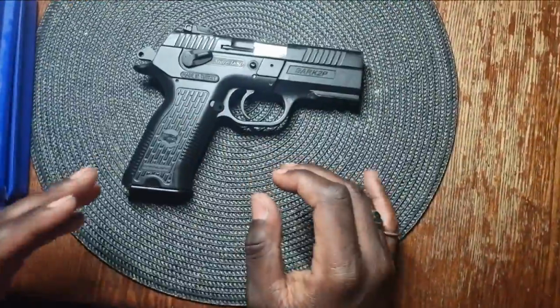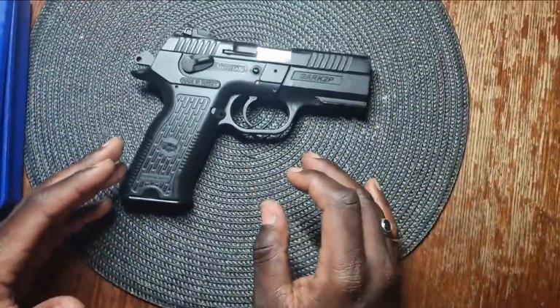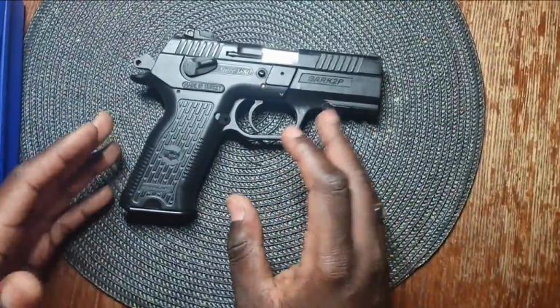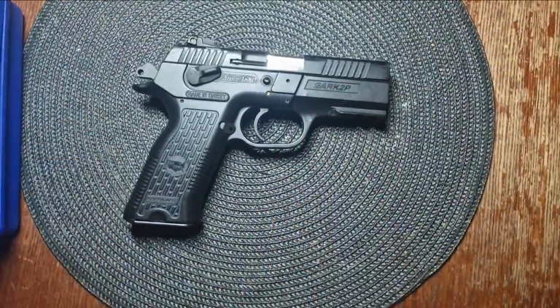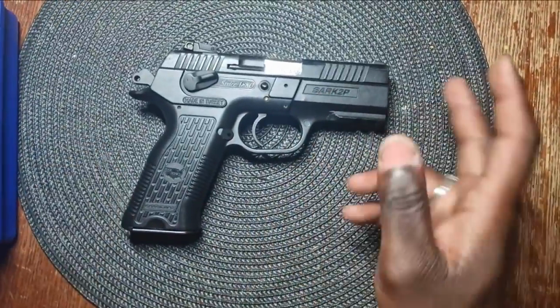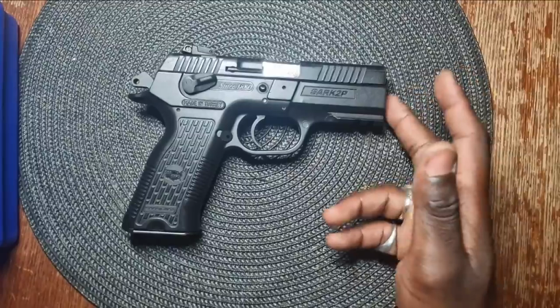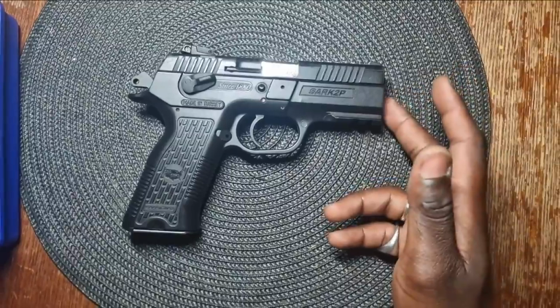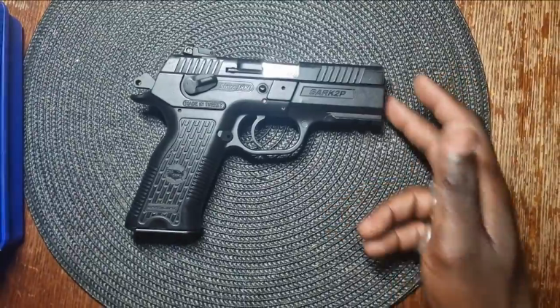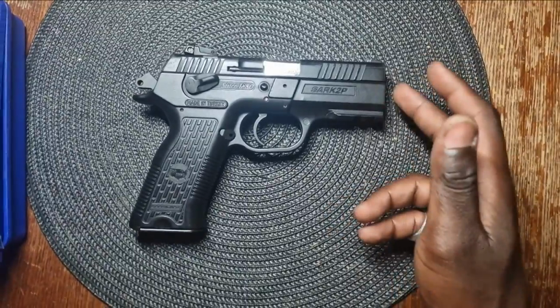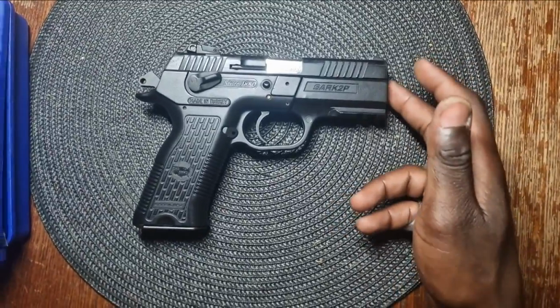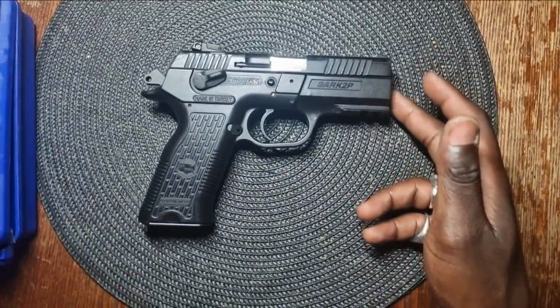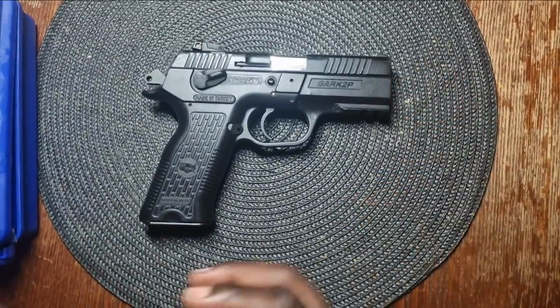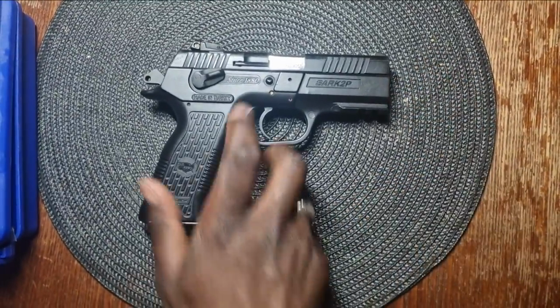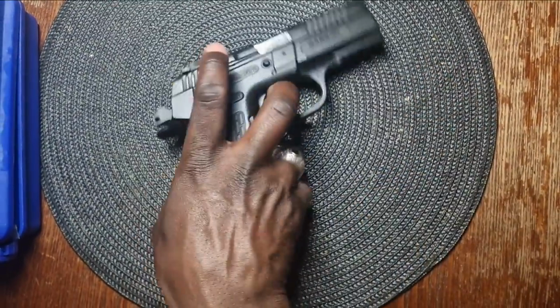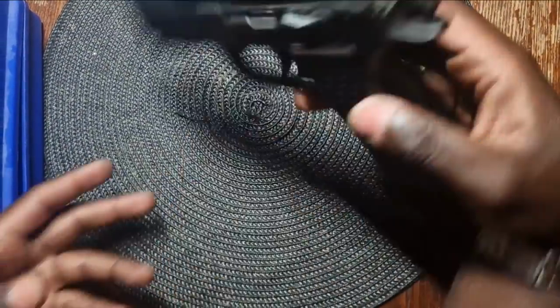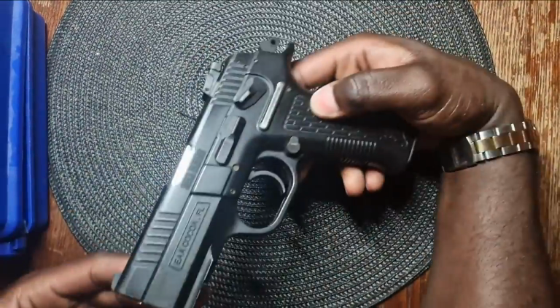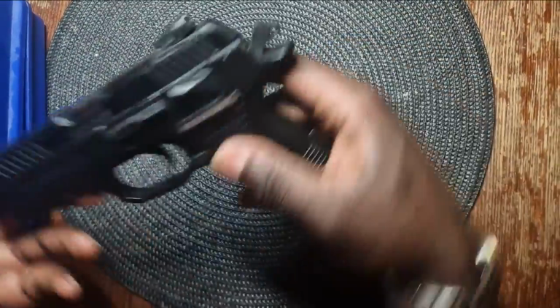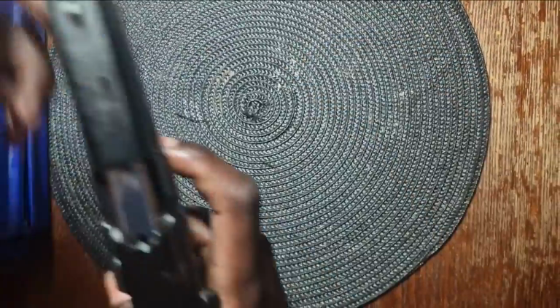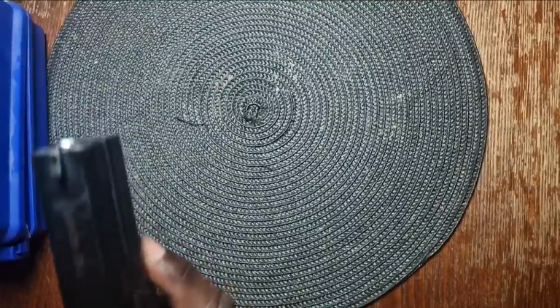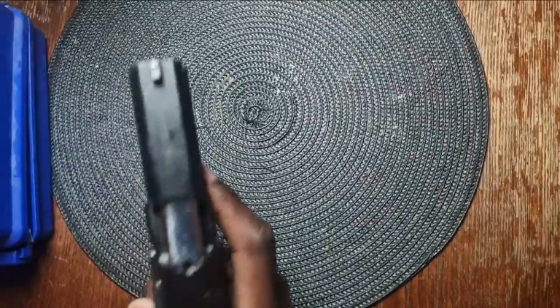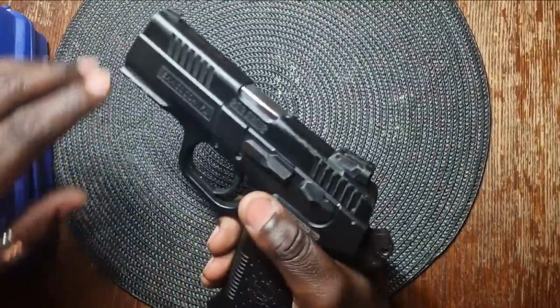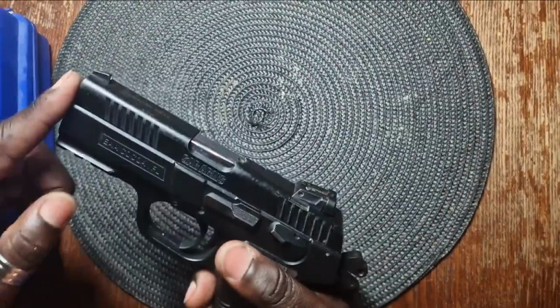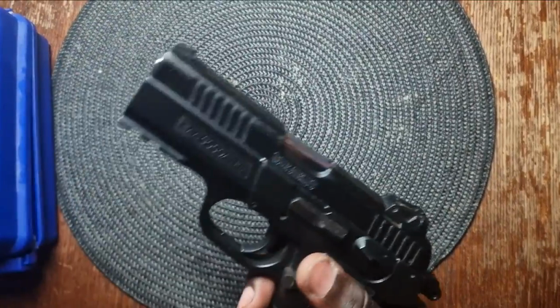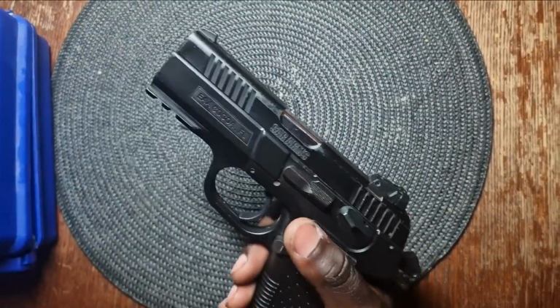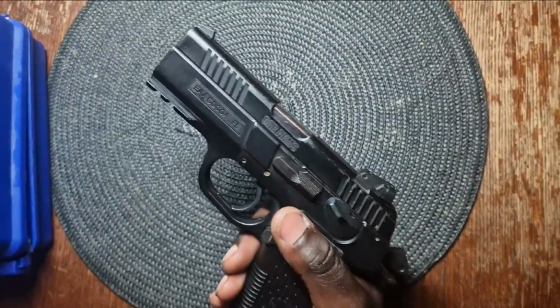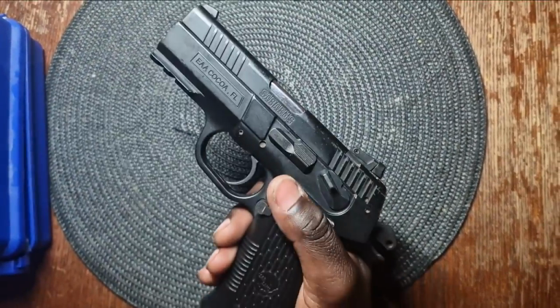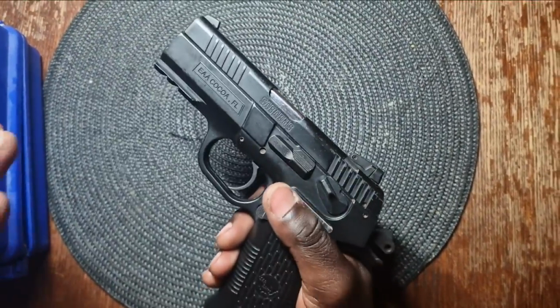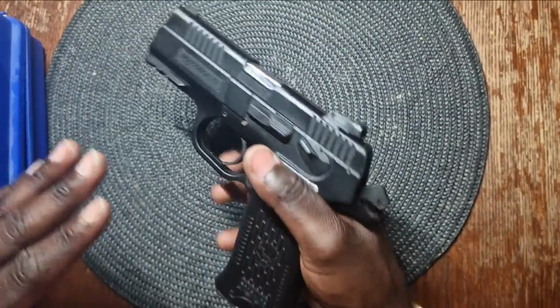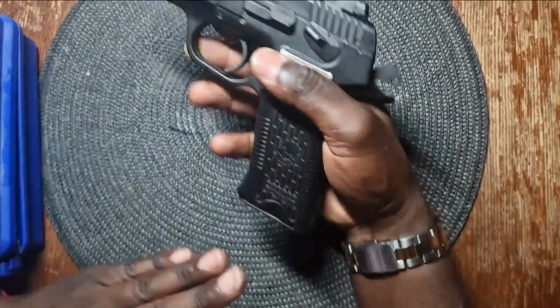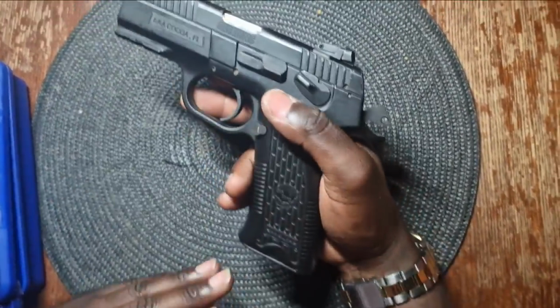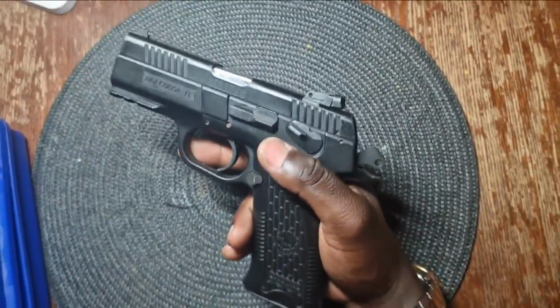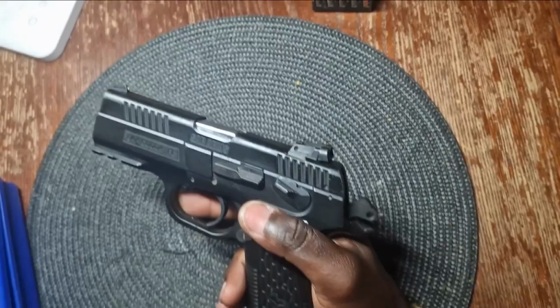First rule: keep the muzzle — that is the mouth of the gun — away from you at all times, unless you plan to use it. Never have the muzzle facing towards you or anyone else.